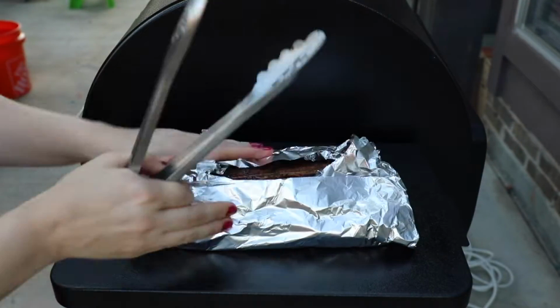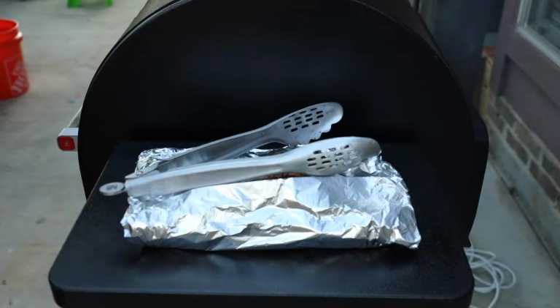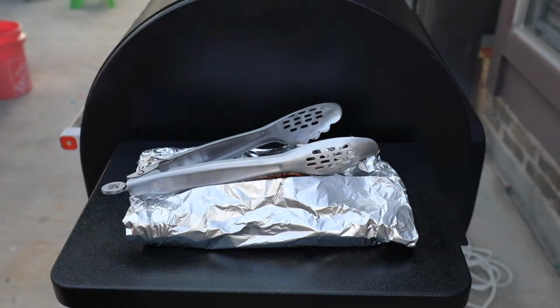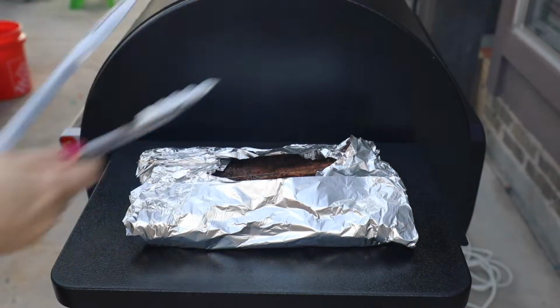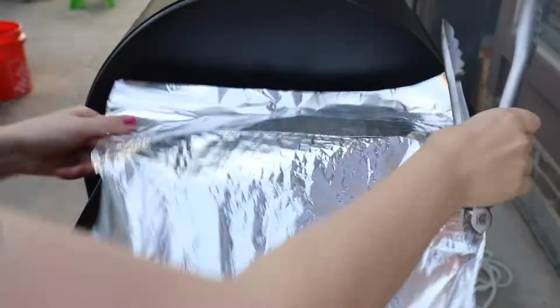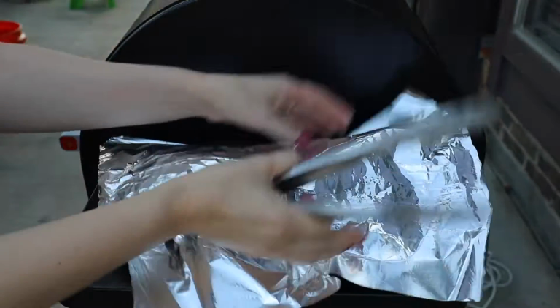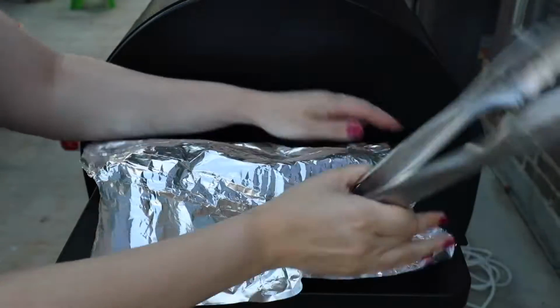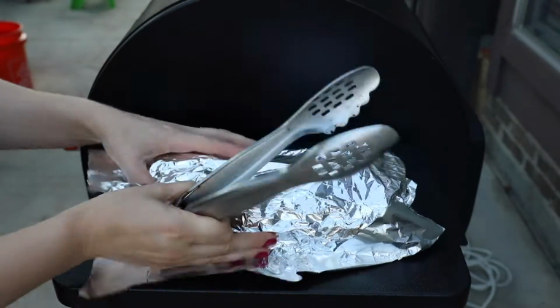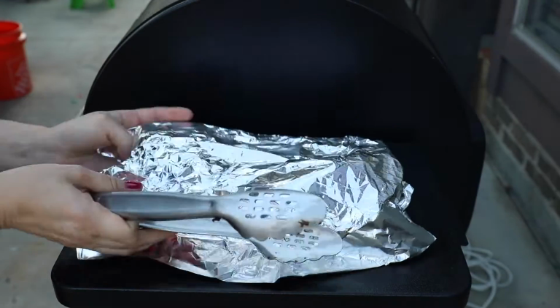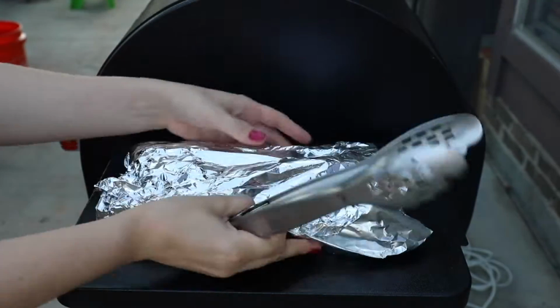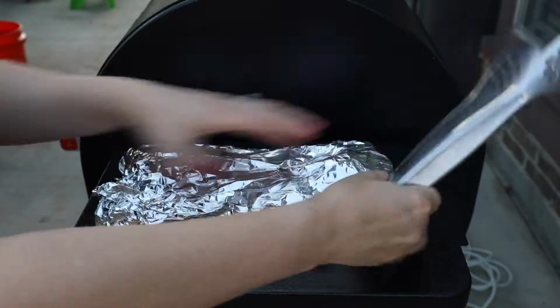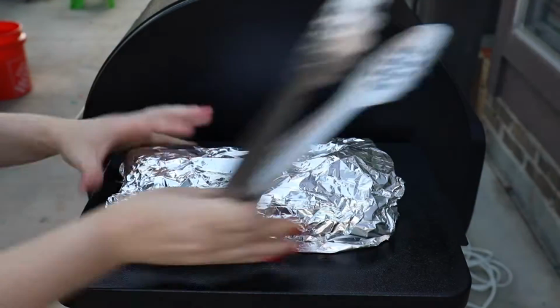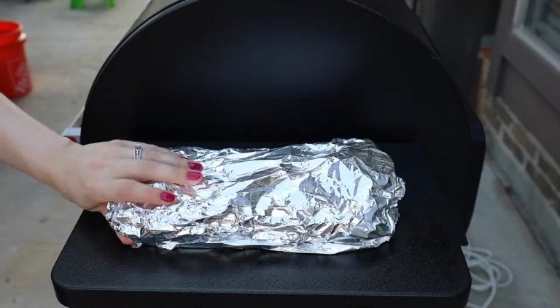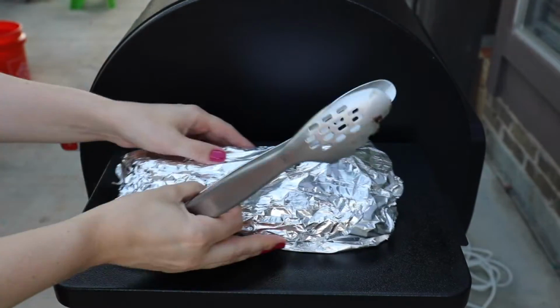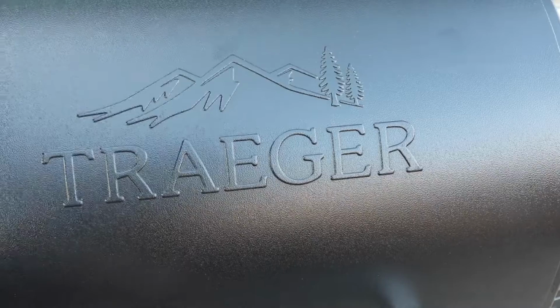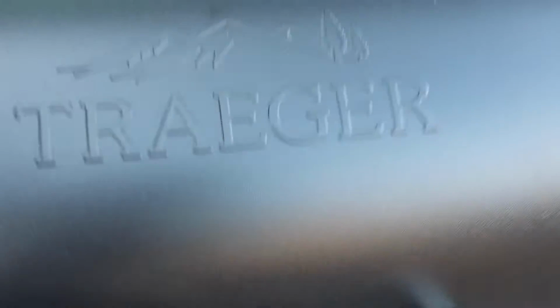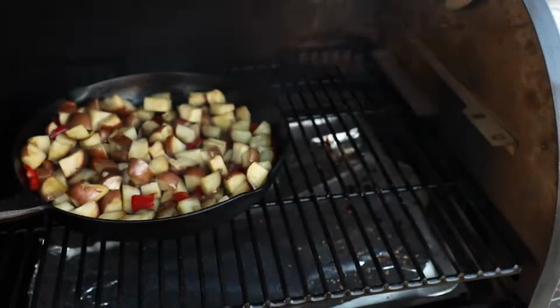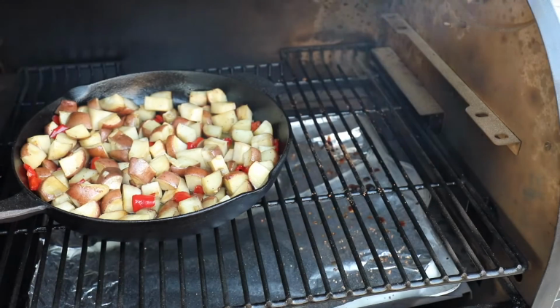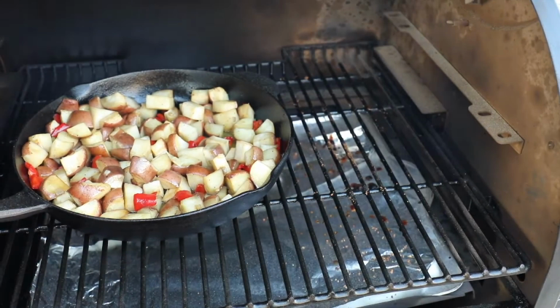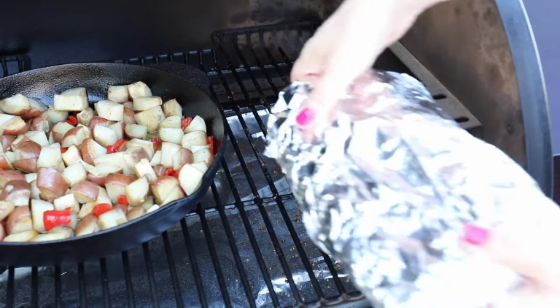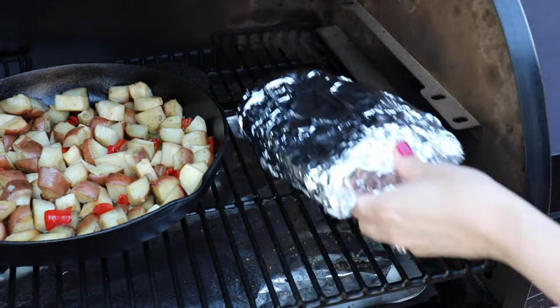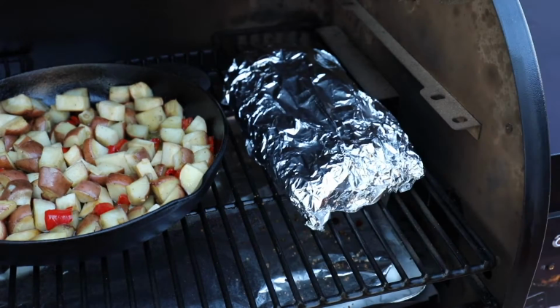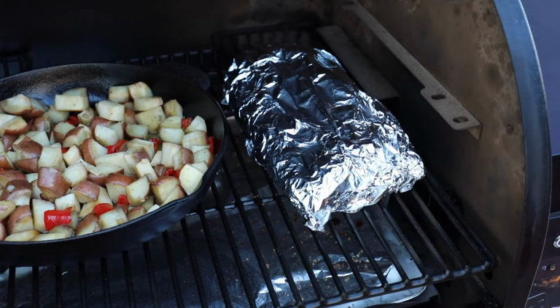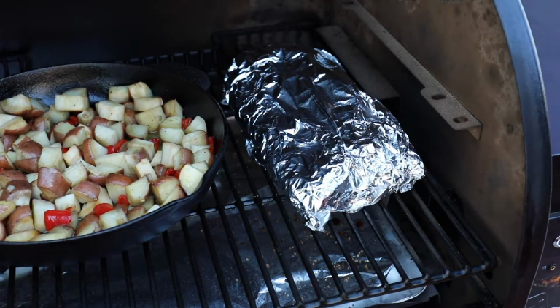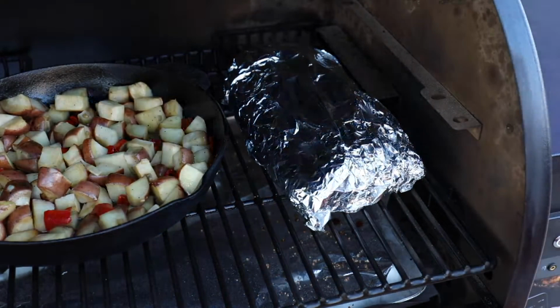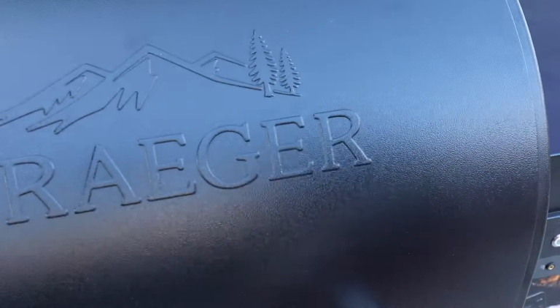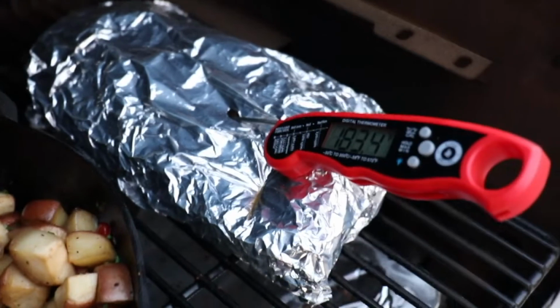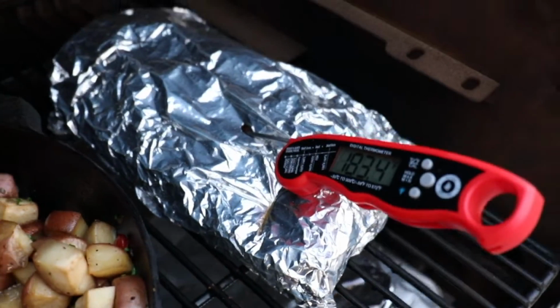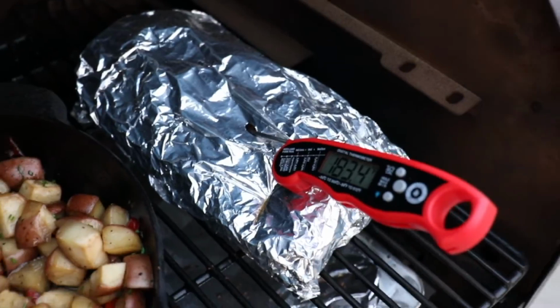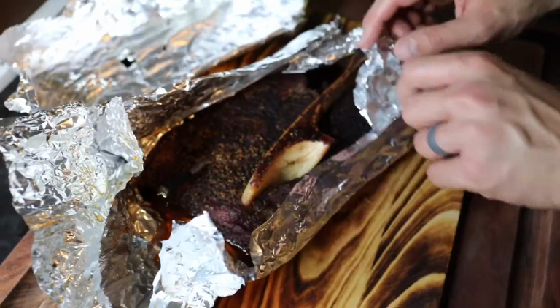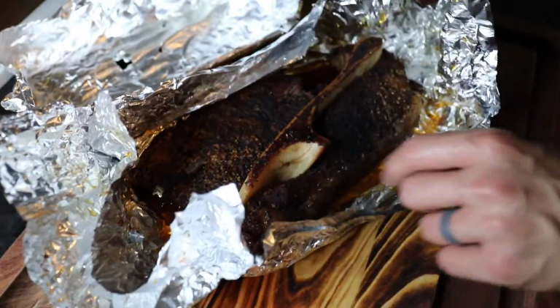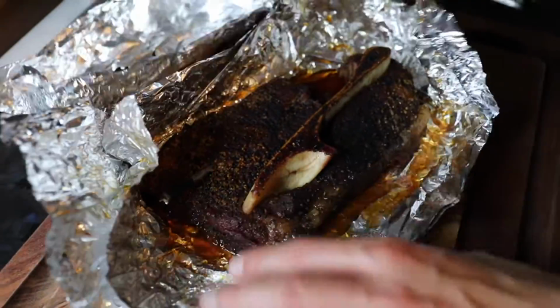After two hours, you wrap the chuck roast in foil and then pop it back into the smoker. This helps keep it super juicy and also helps tenderize it and cook it a little bit faster.